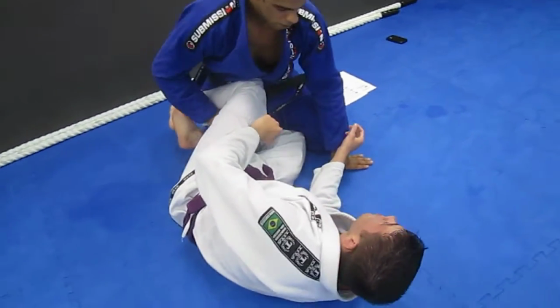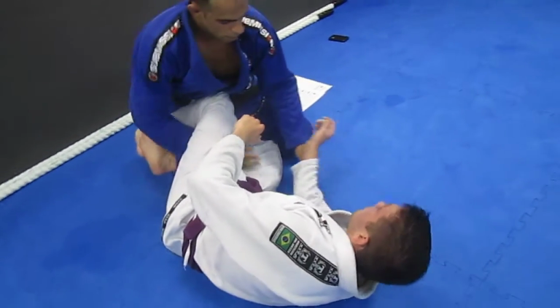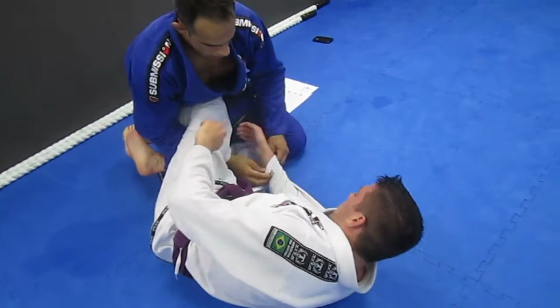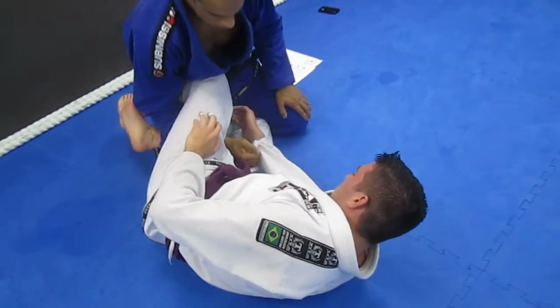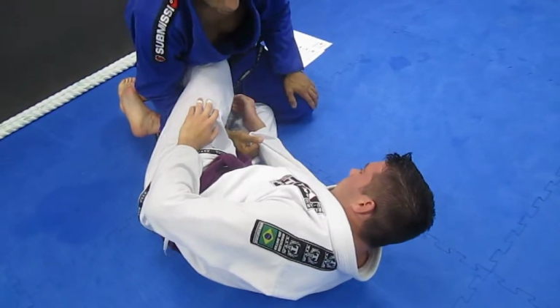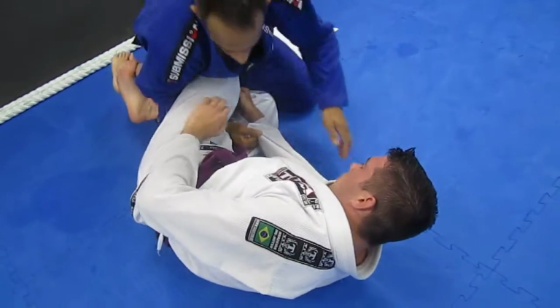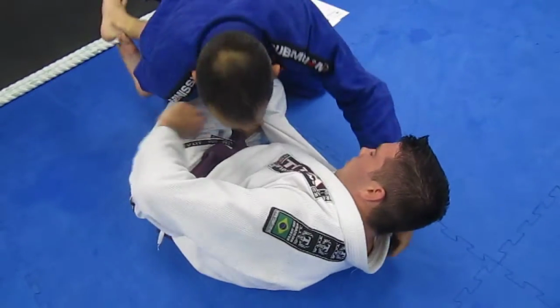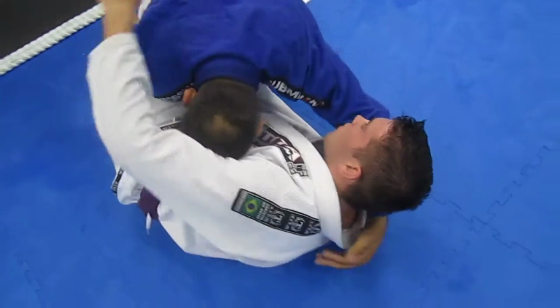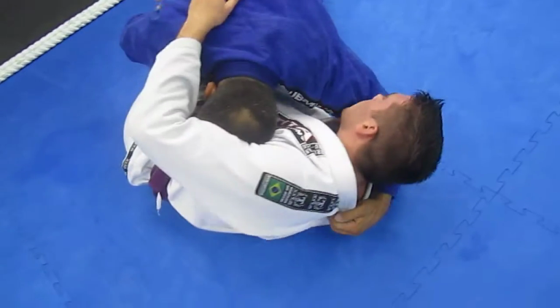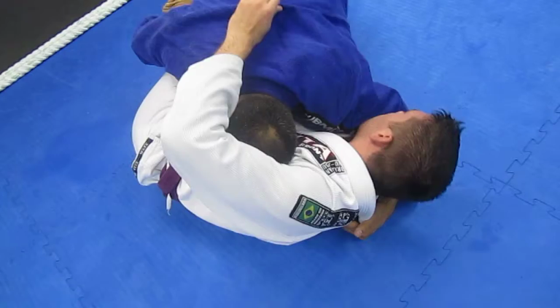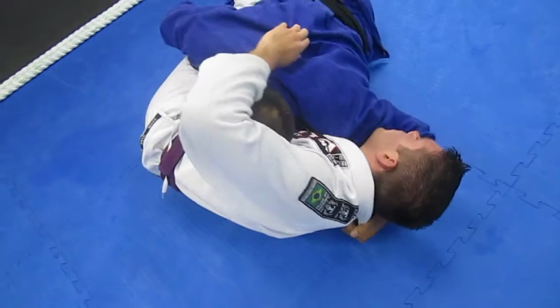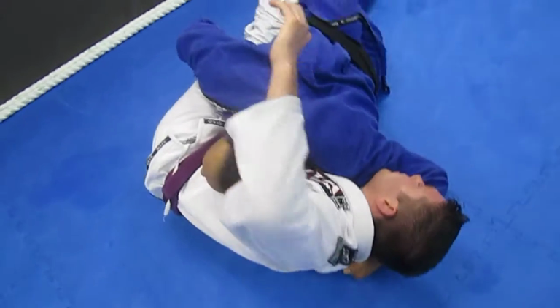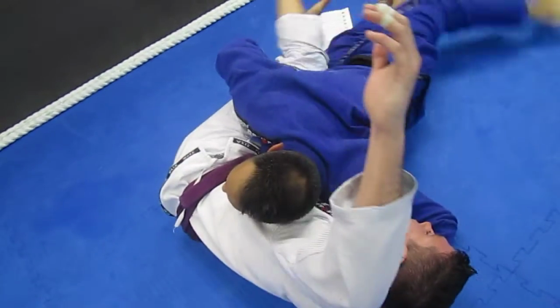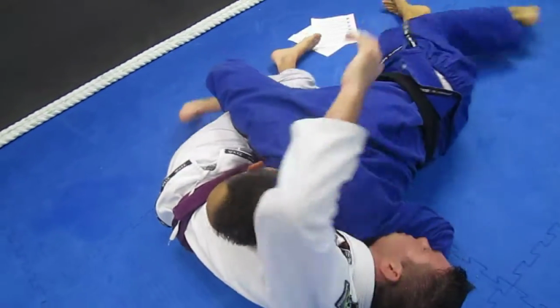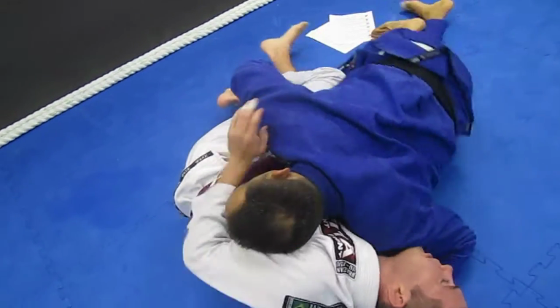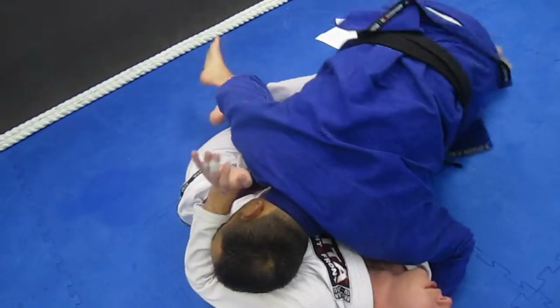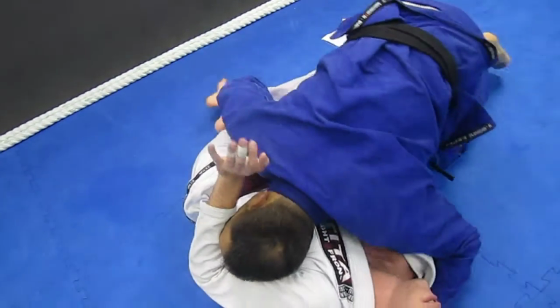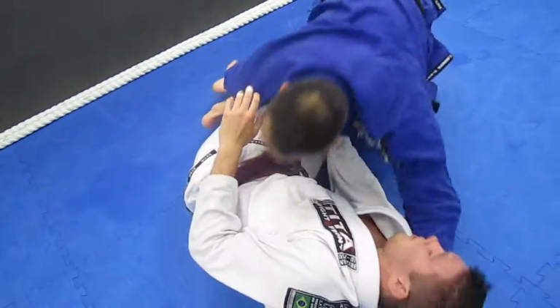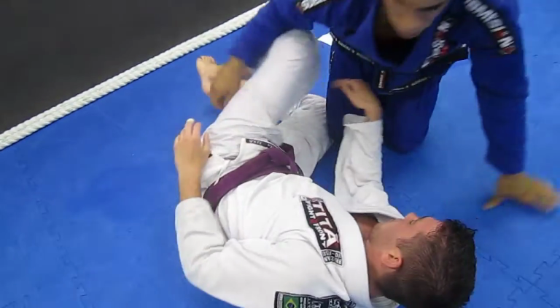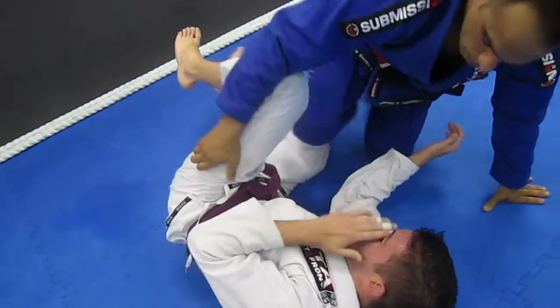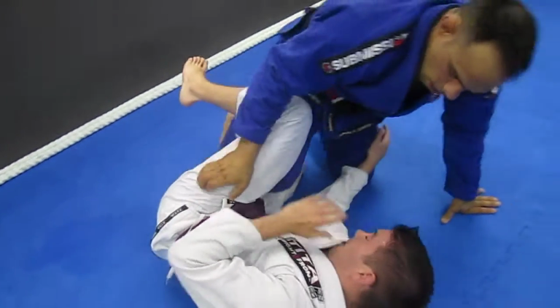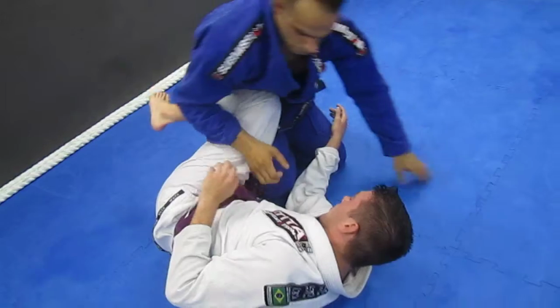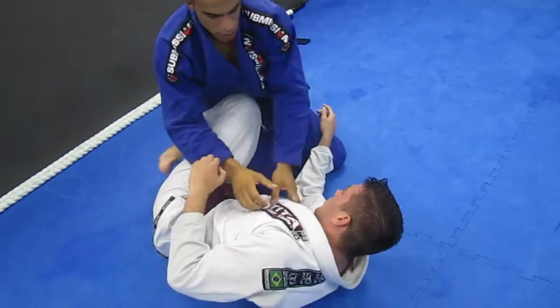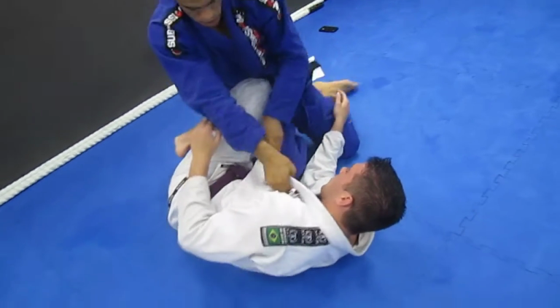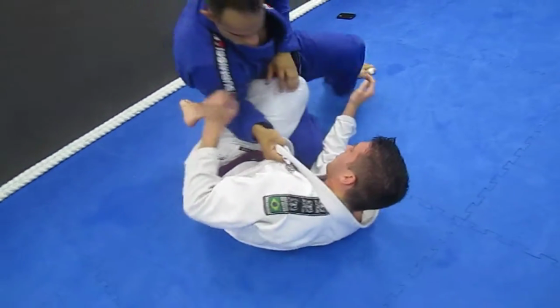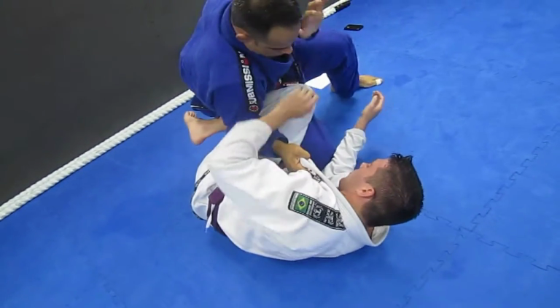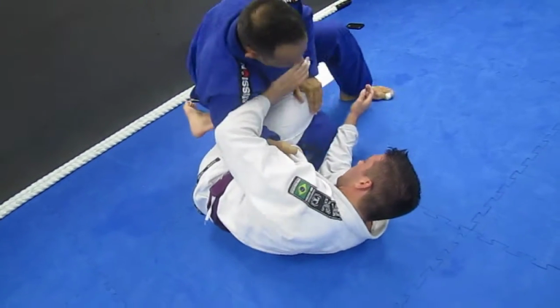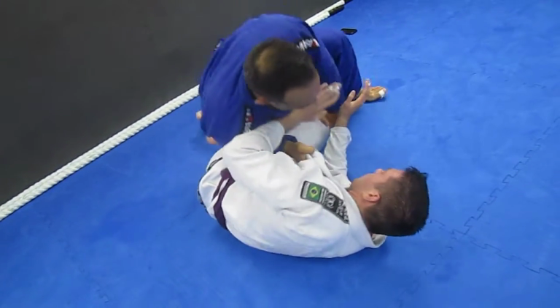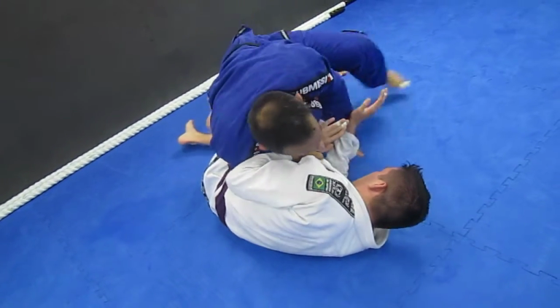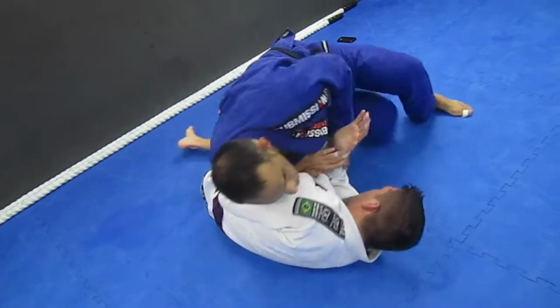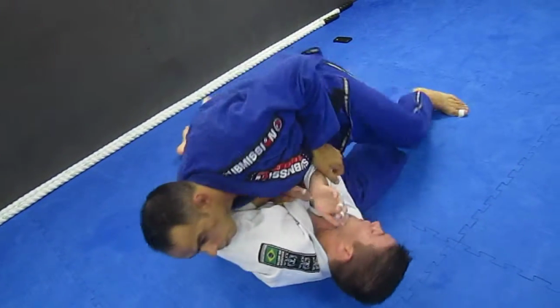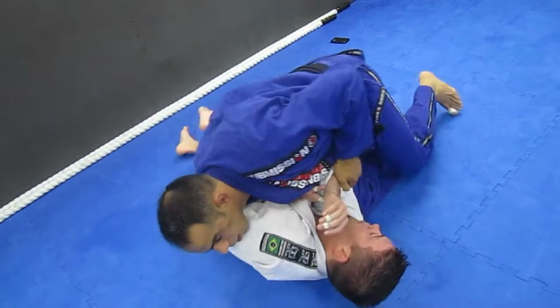If I can grab the guy's sleeve, I really like that. Come down, drop my hips, pass just like this. I'll show you a couple. Stay heavy, push down, grab like this.